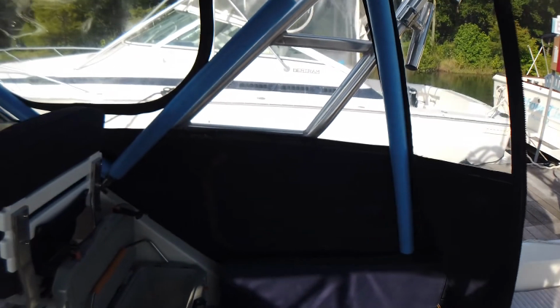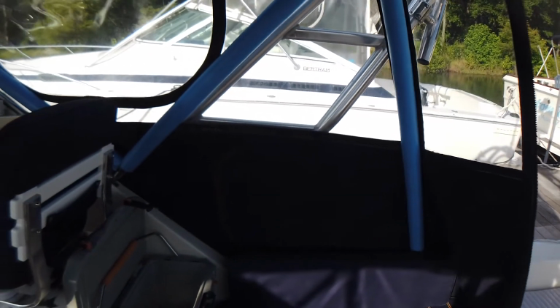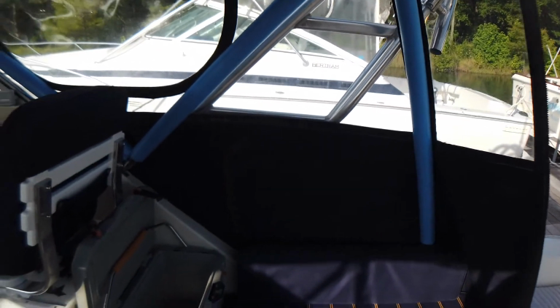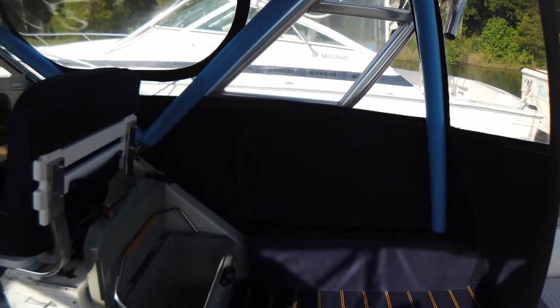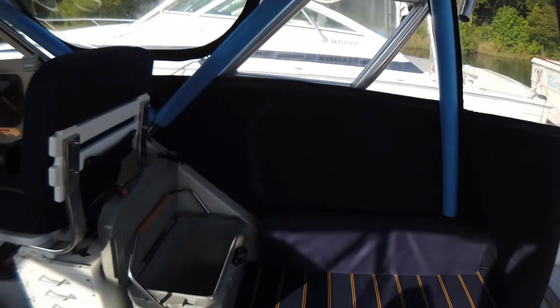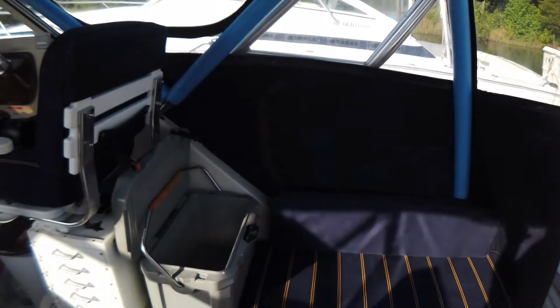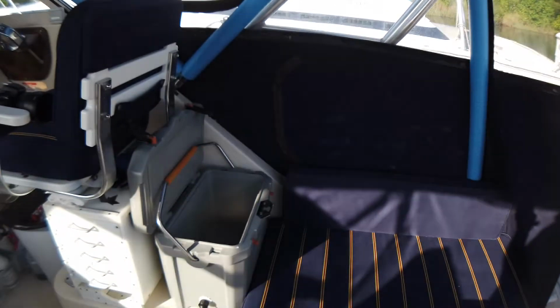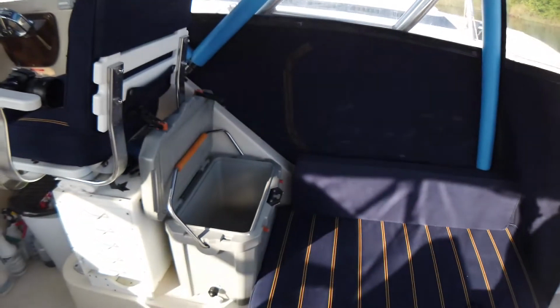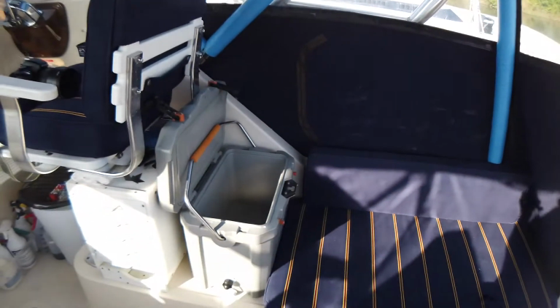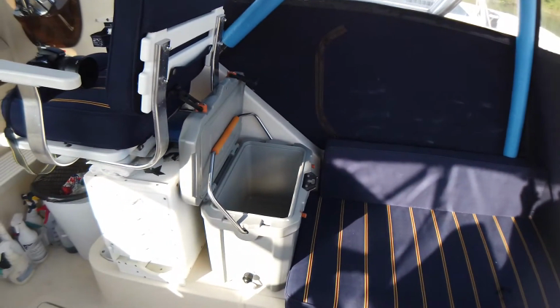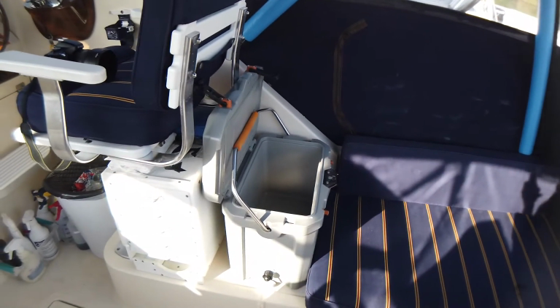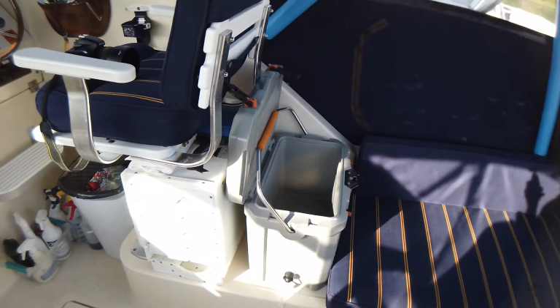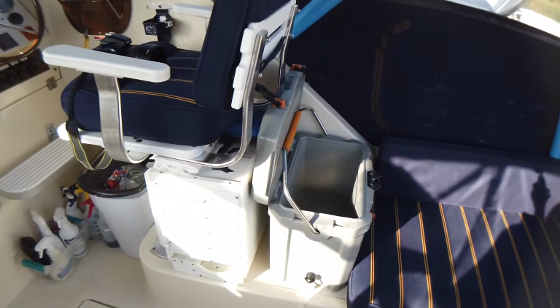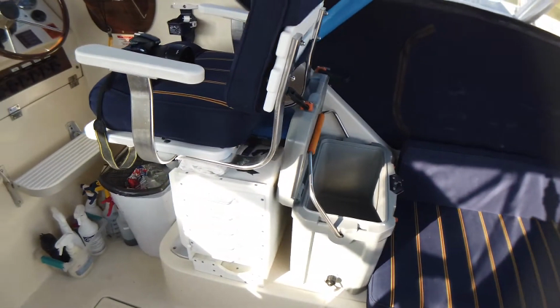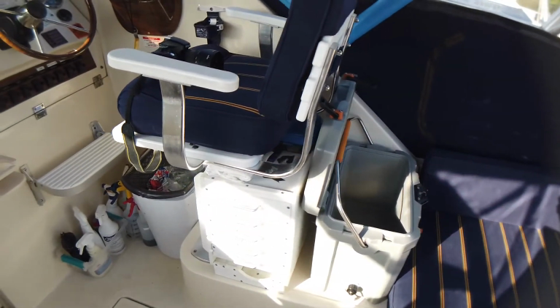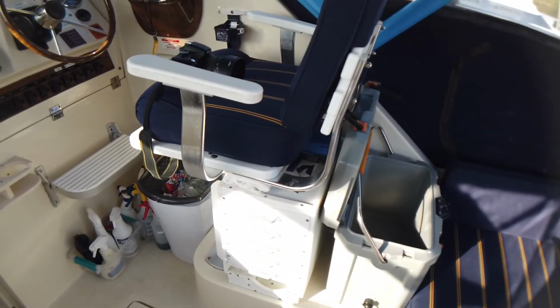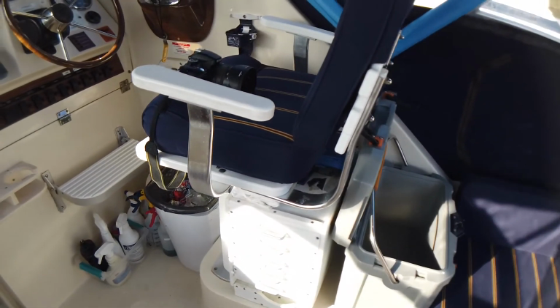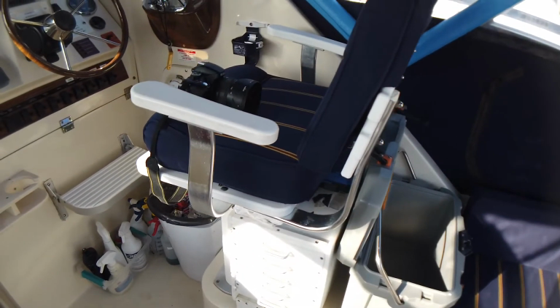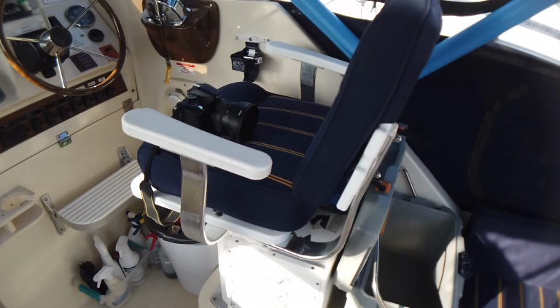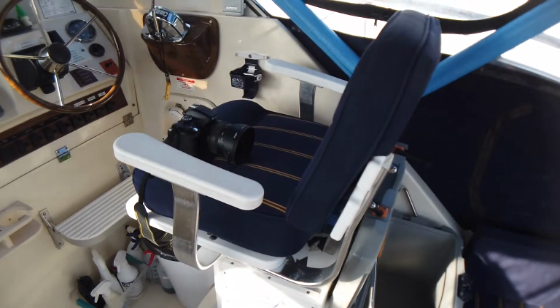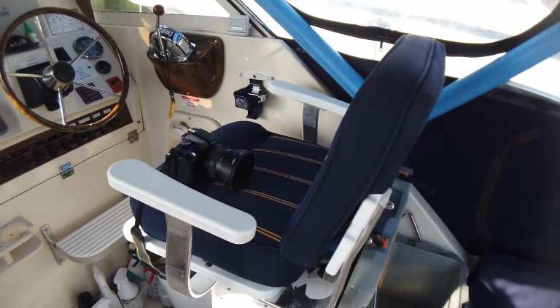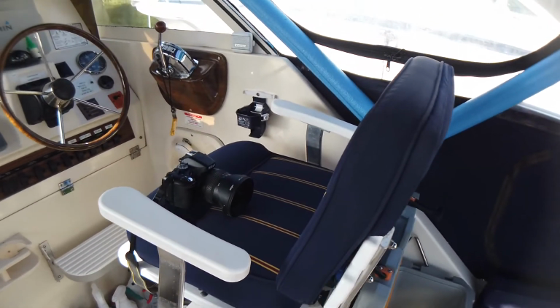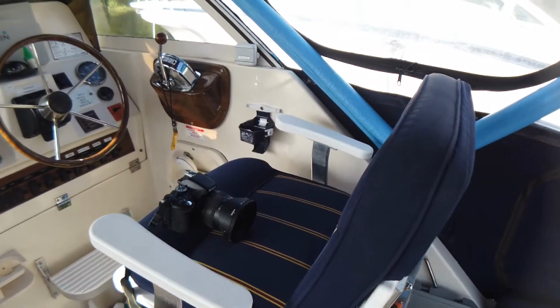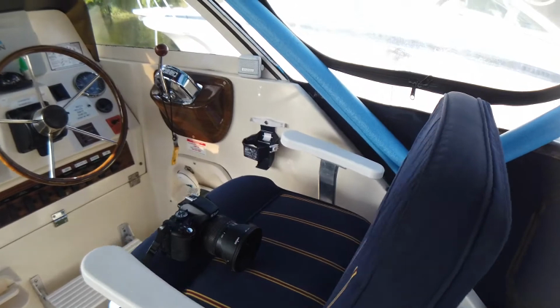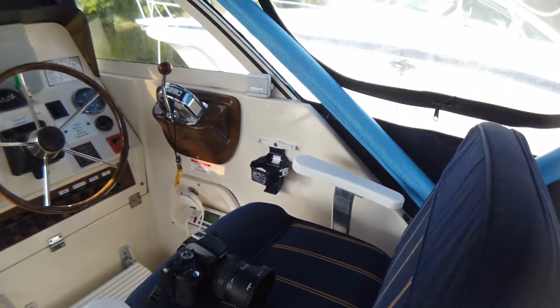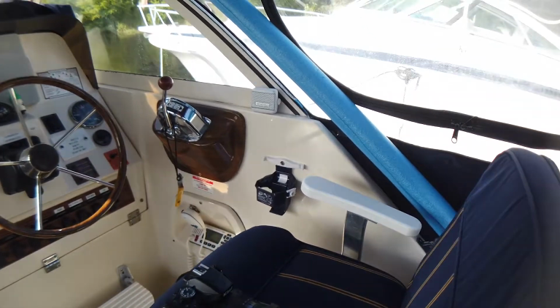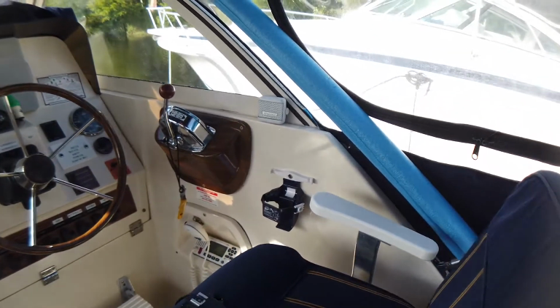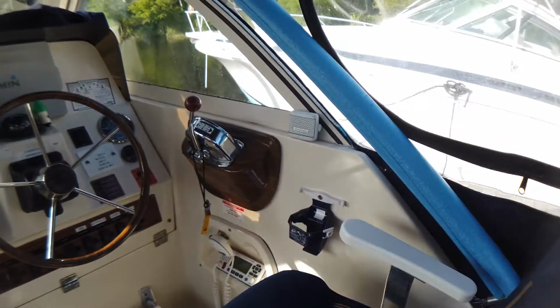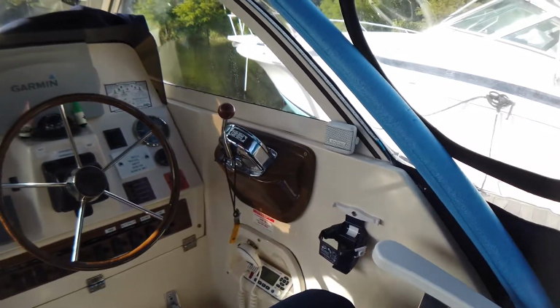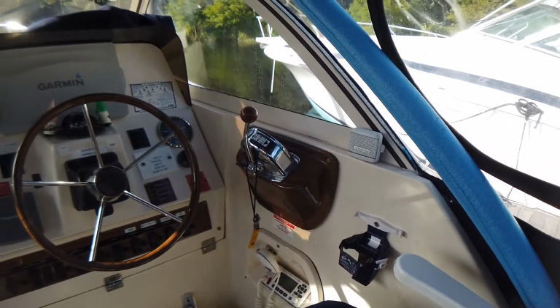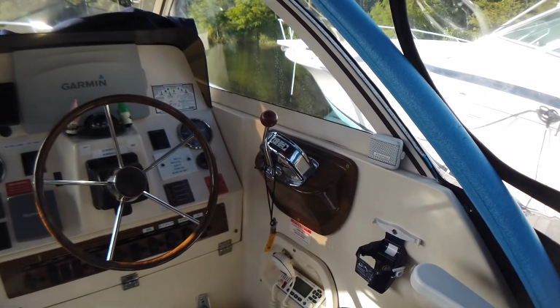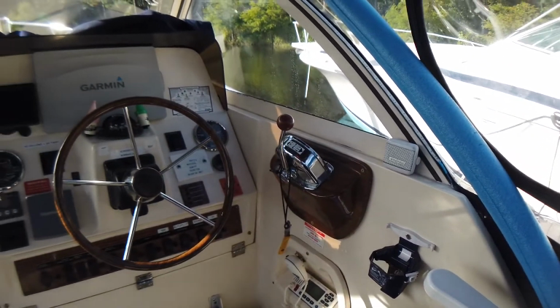Her helm cockpit area has two coolers and a custom tackle center and tool storage that has been built.